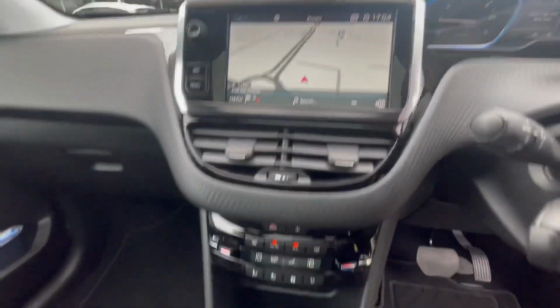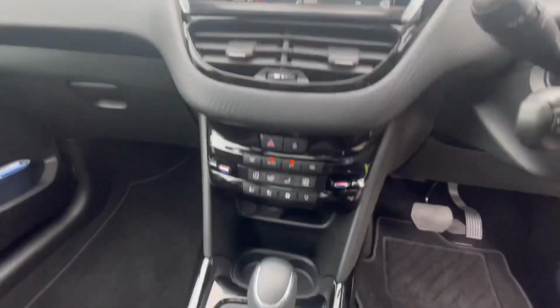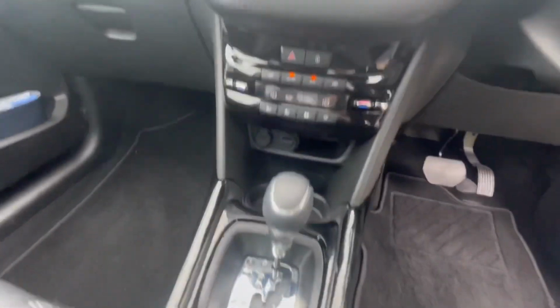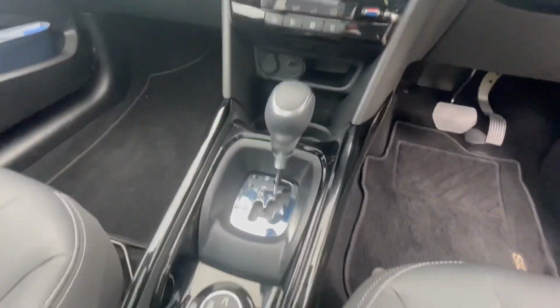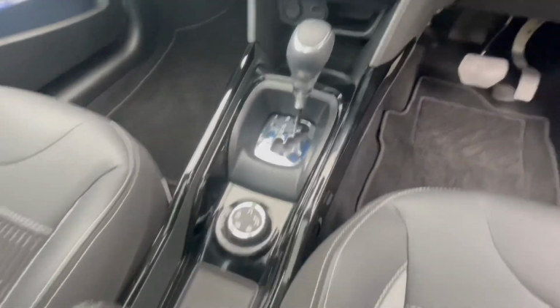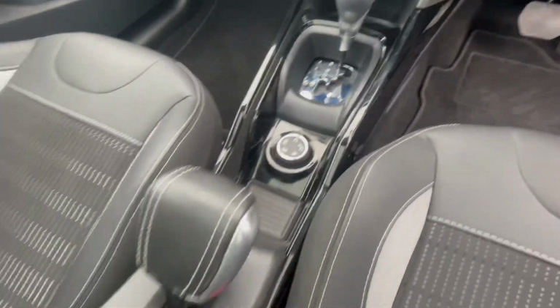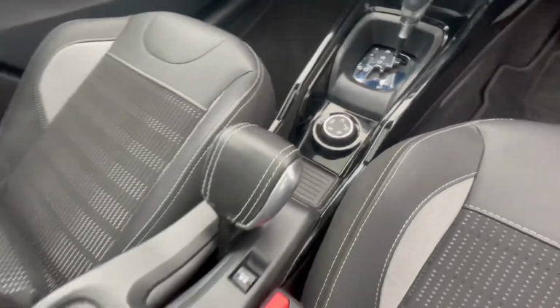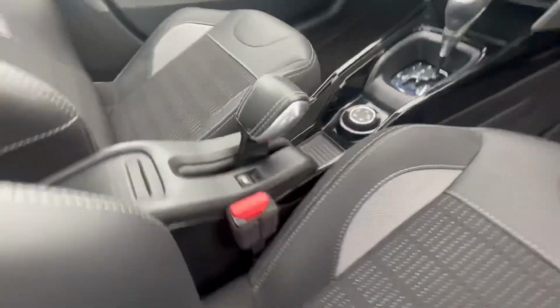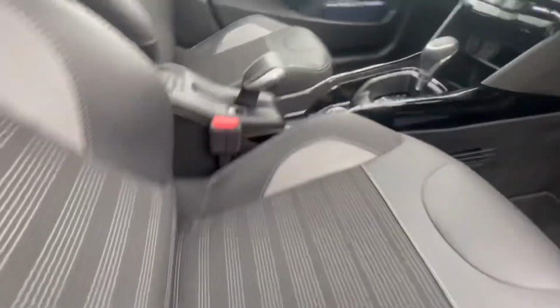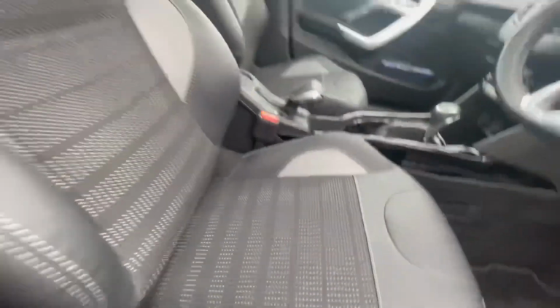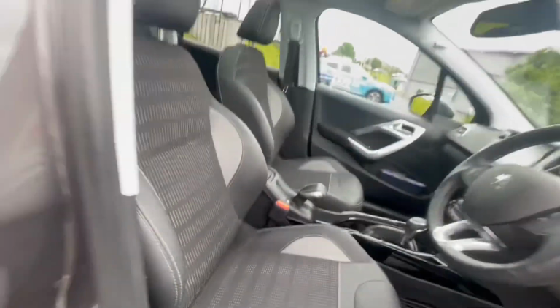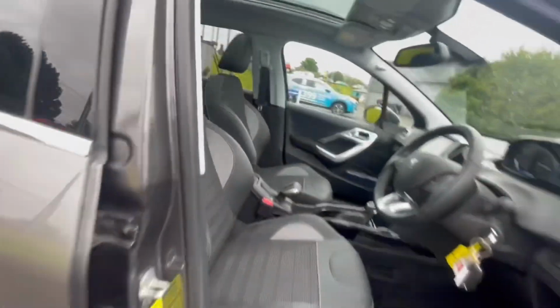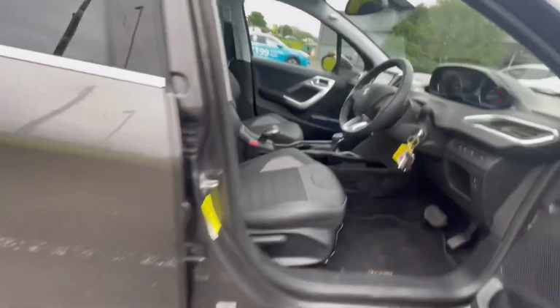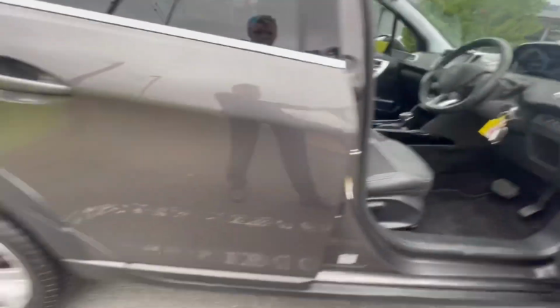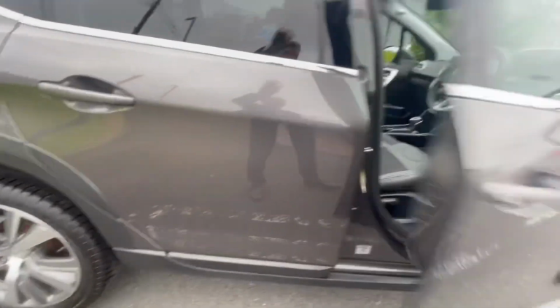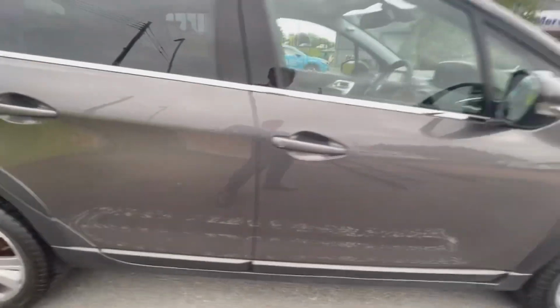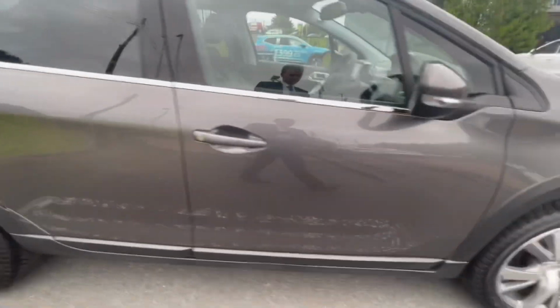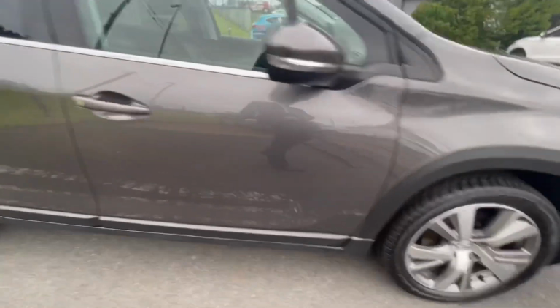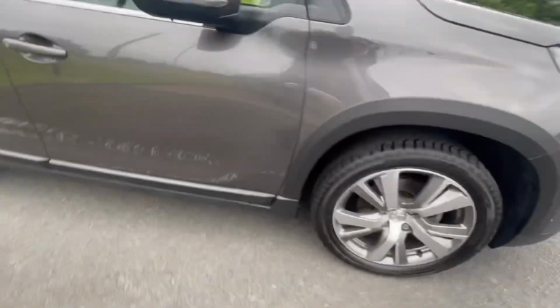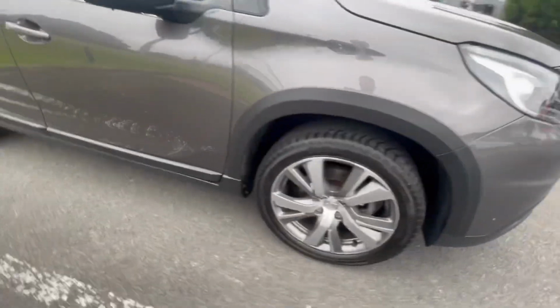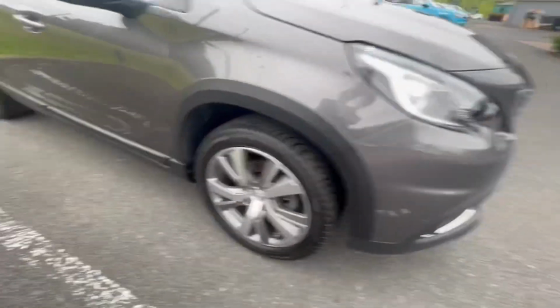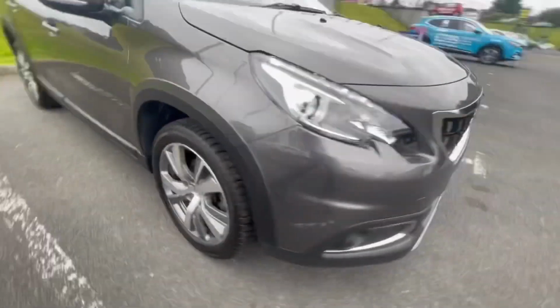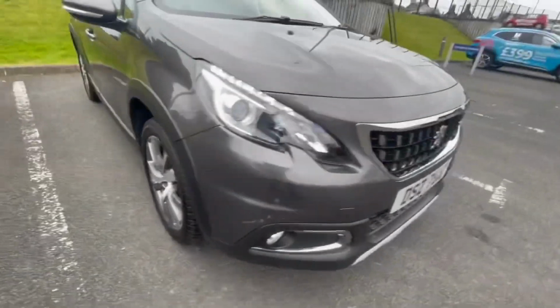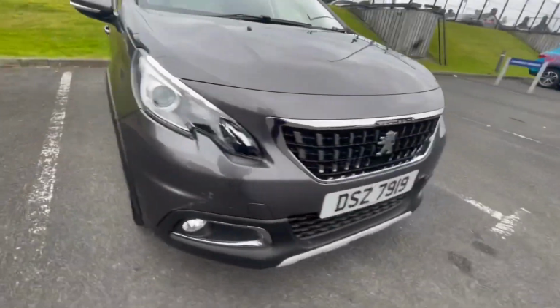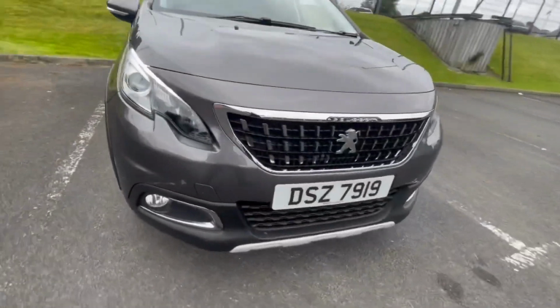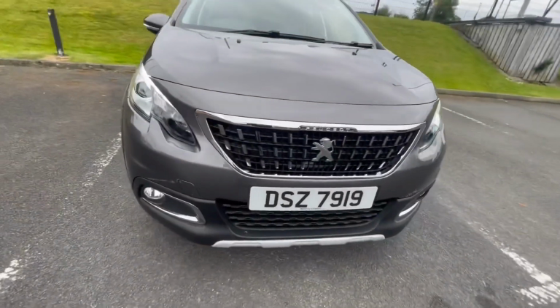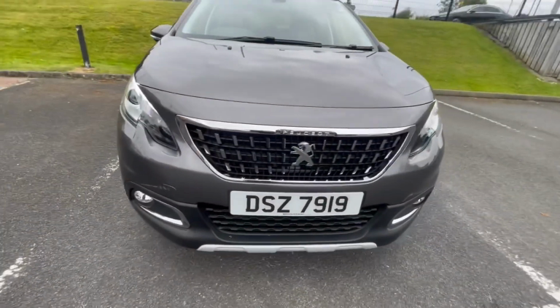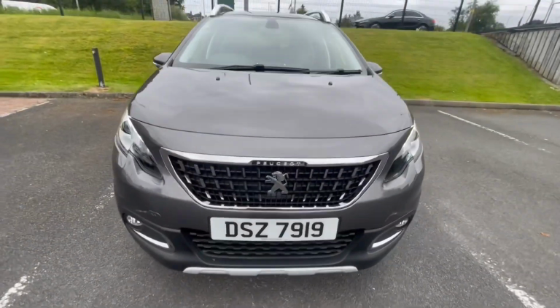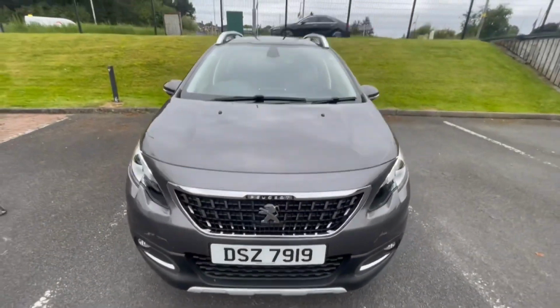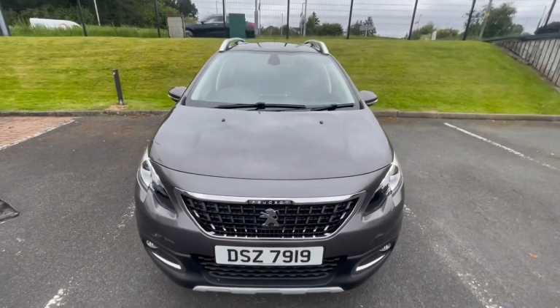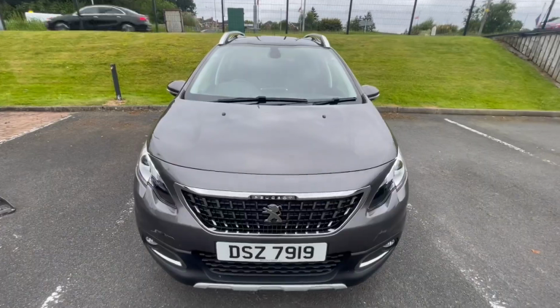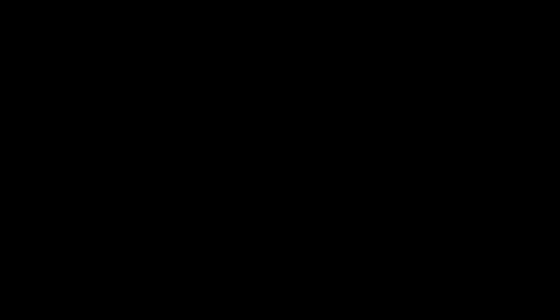There's a lot of features standard in this car. Why not call down, have a look at the car and arrange a test drive. Give us a call on 02891 272 701 and we'll go through all the finance options available as well. Hope to hear from you soon.